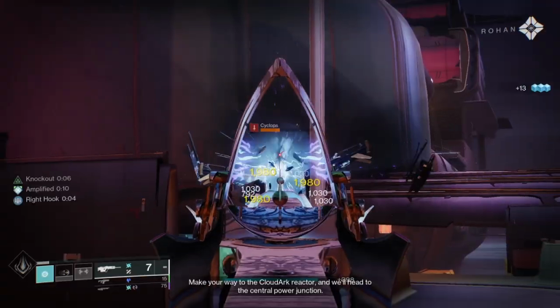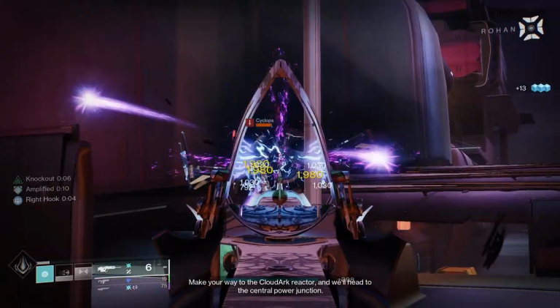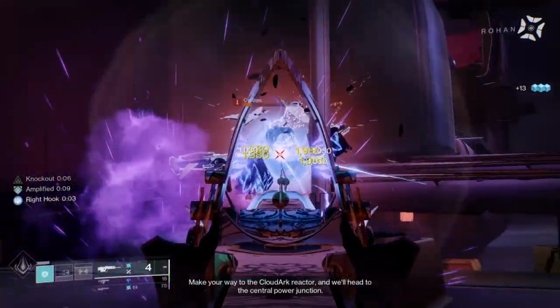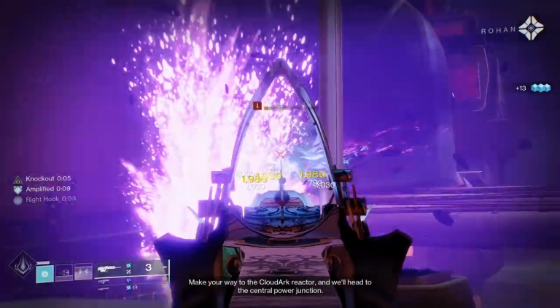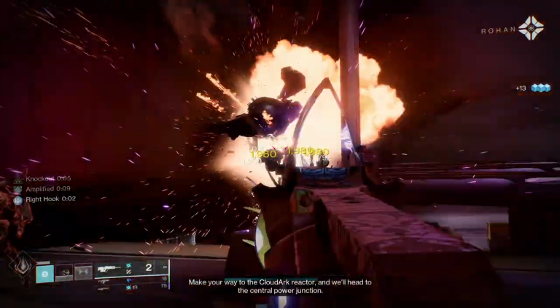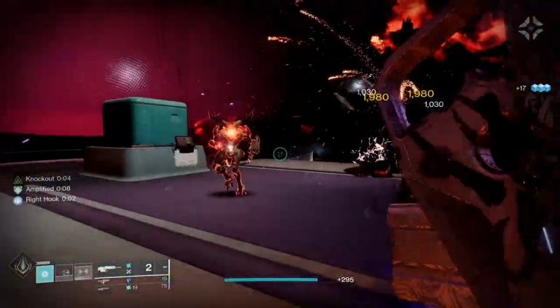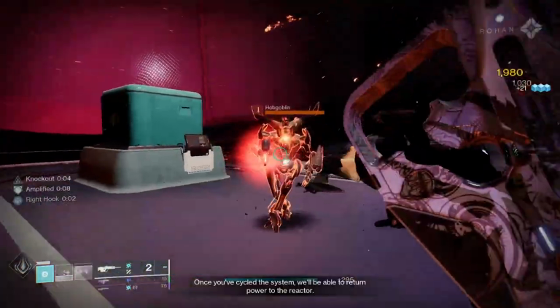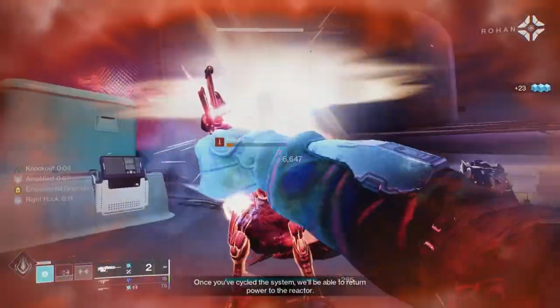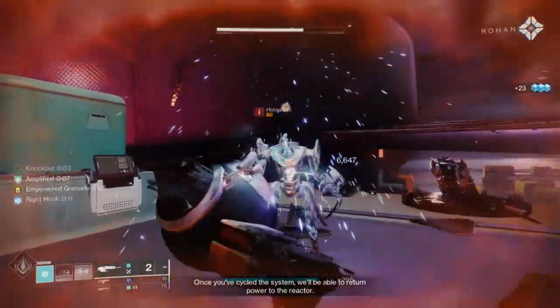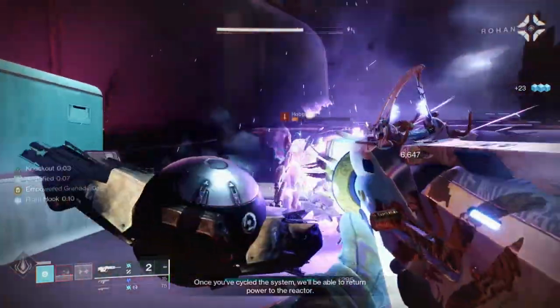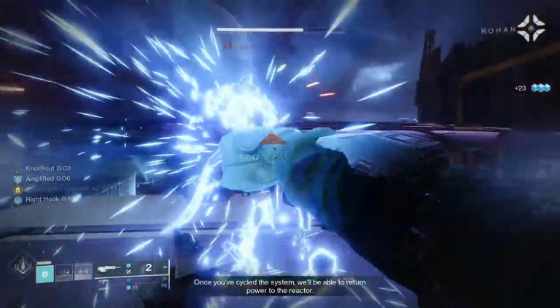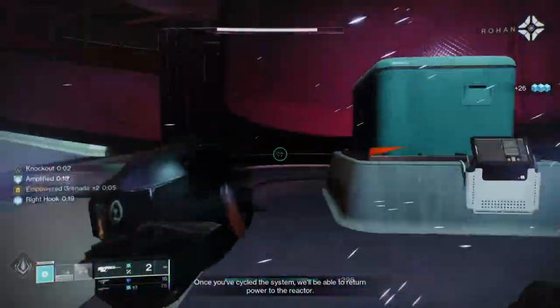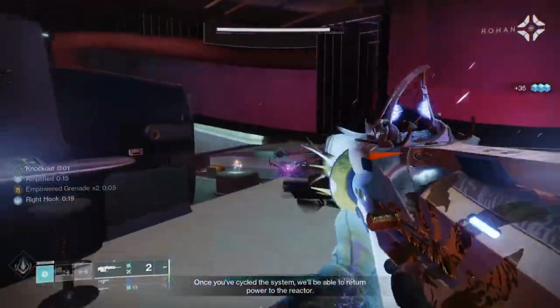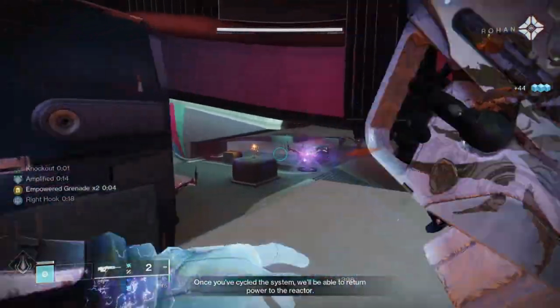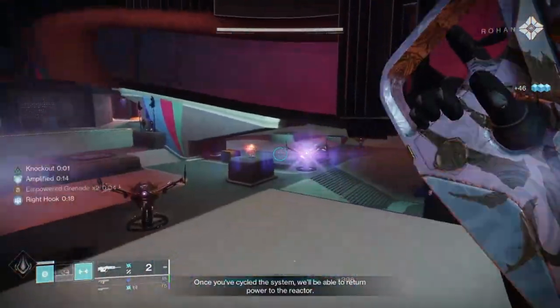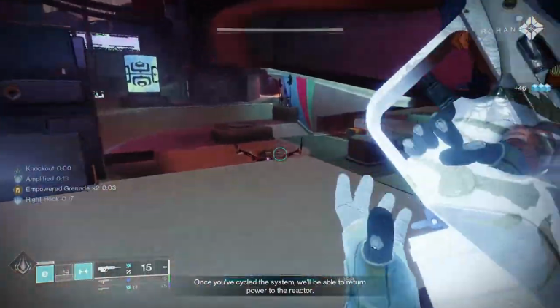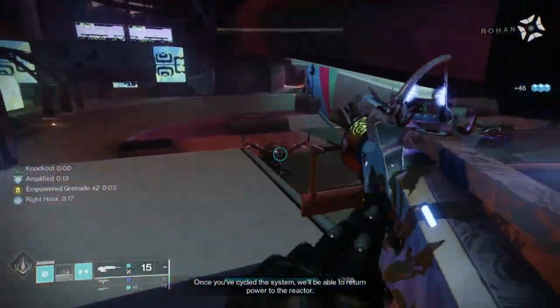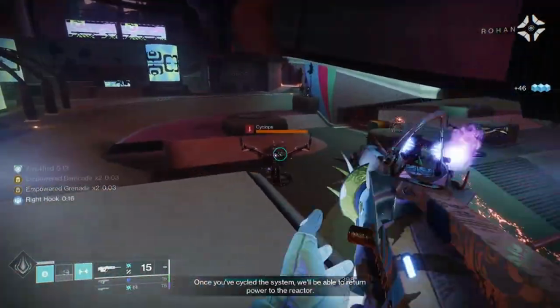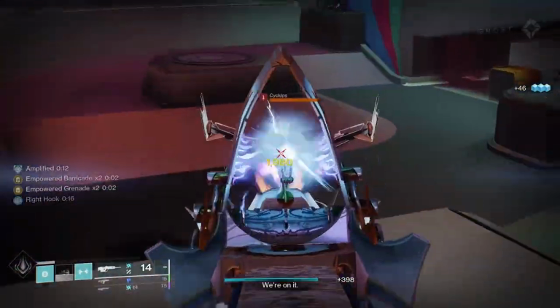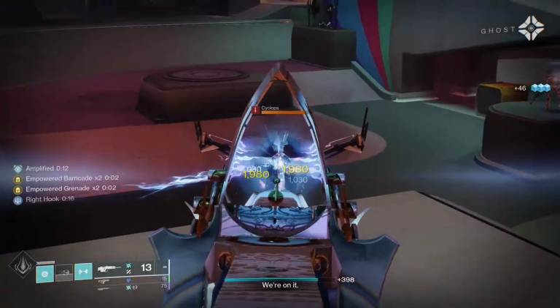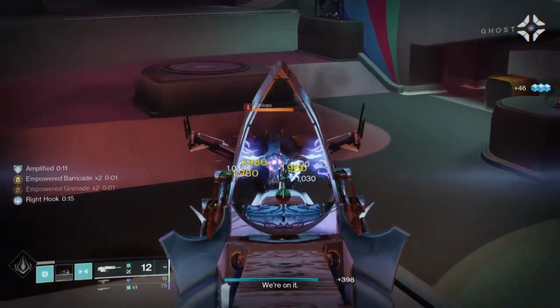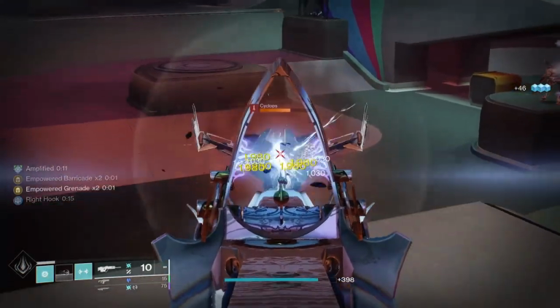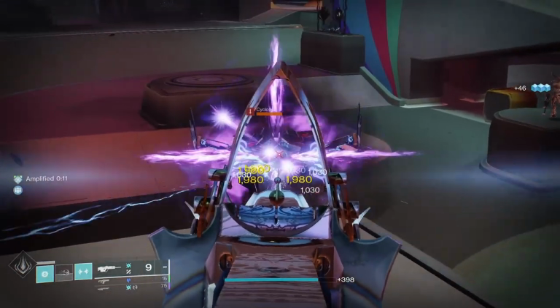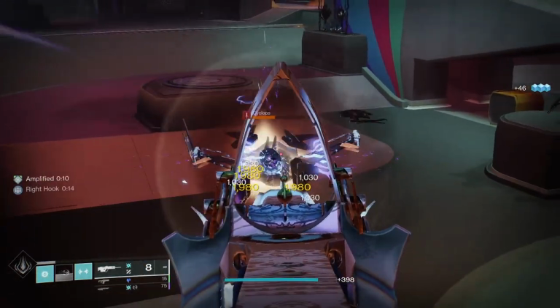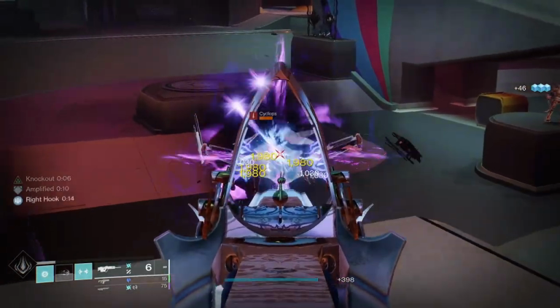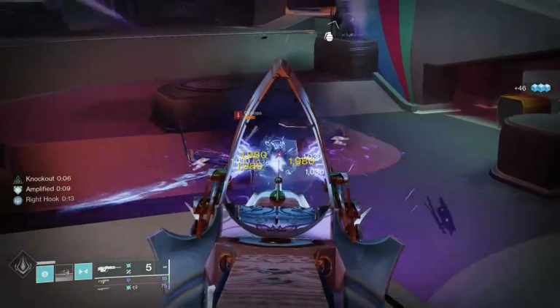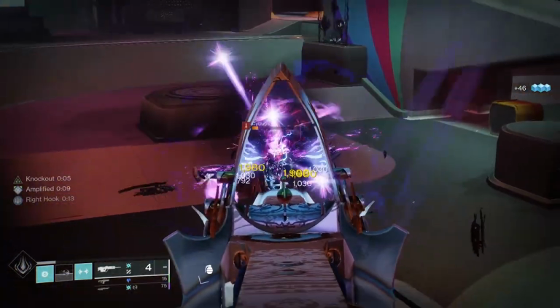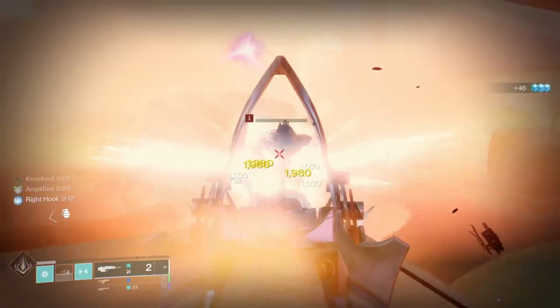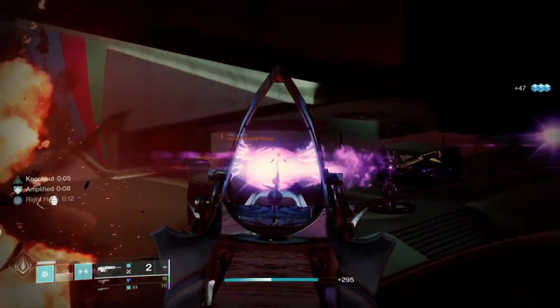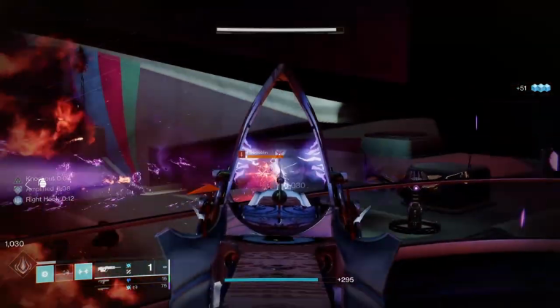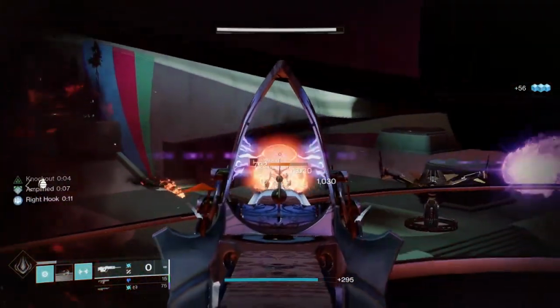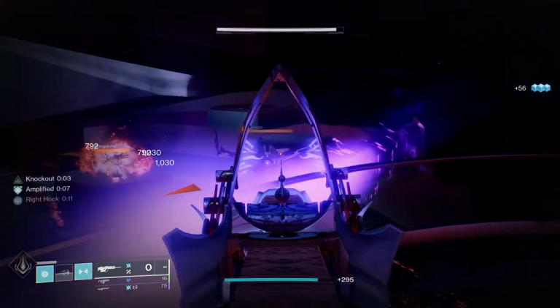Now that you know how Heart of Inmost Light works, I'll get into the subclass setup I use when running this build. I'll first put everything on screen as a prescriptive setup if that's what you prefer. Once I've done that, I'll detail what each element I've chosen does, explain why I've chosen it, and address any alternatives there may be.